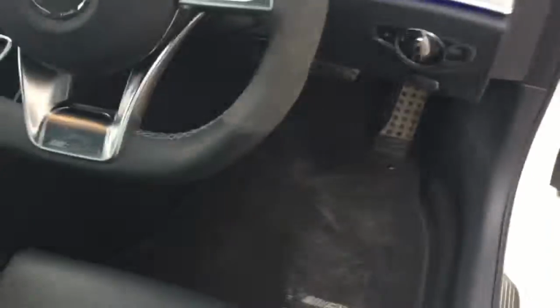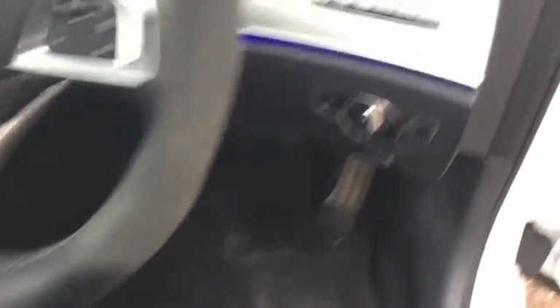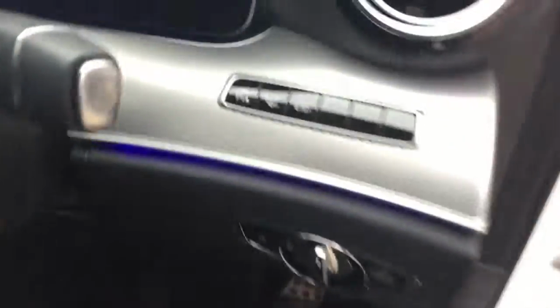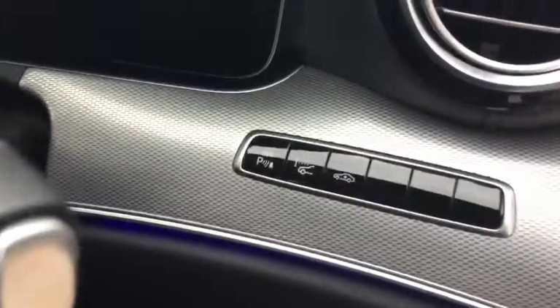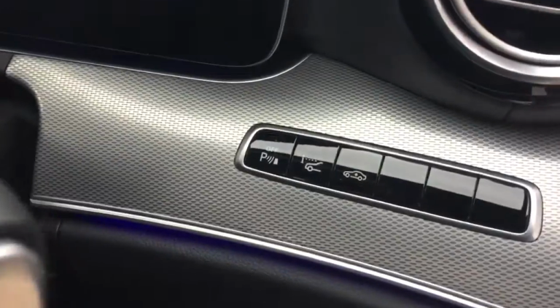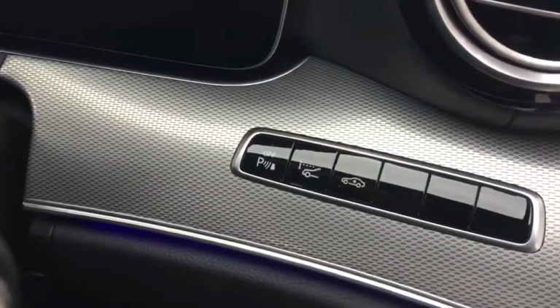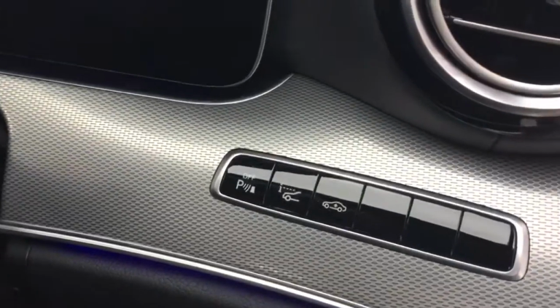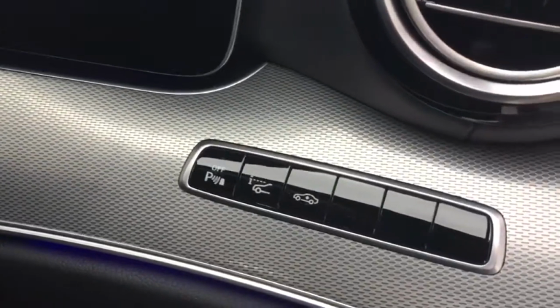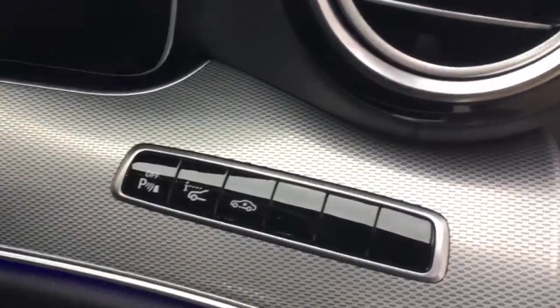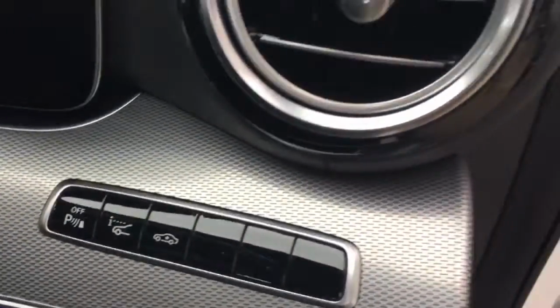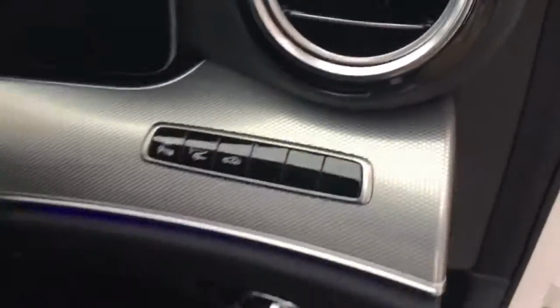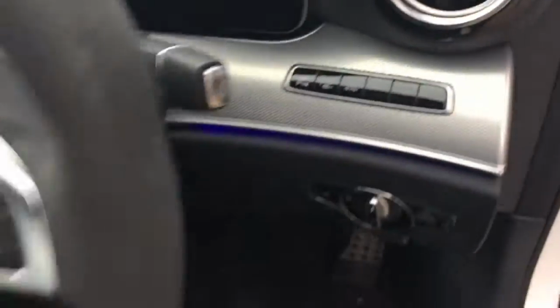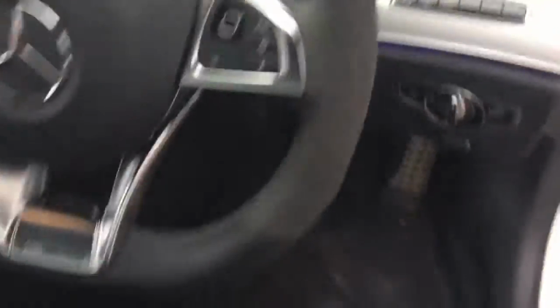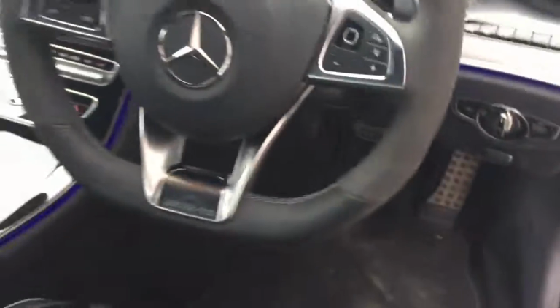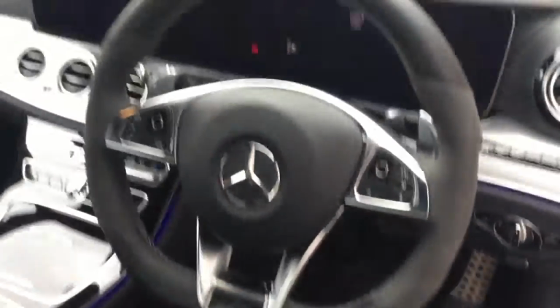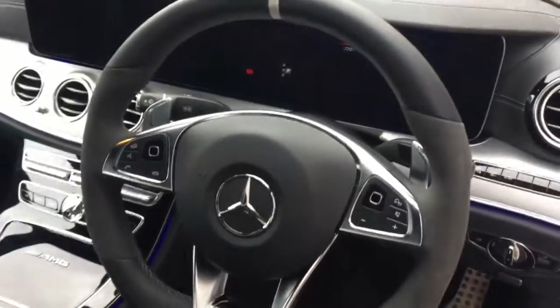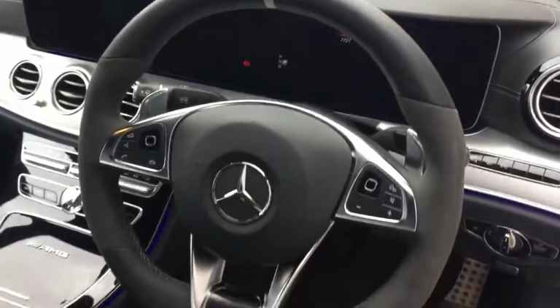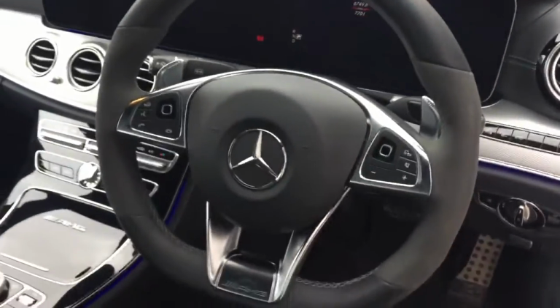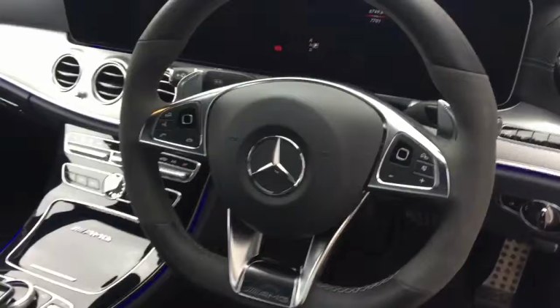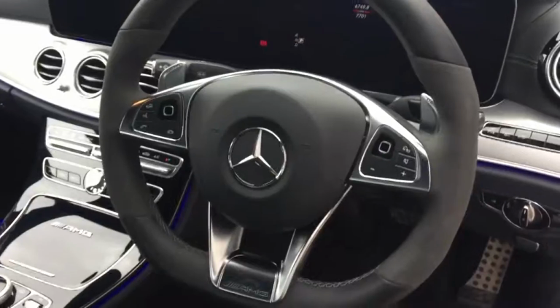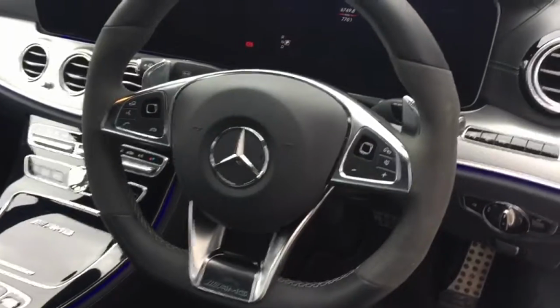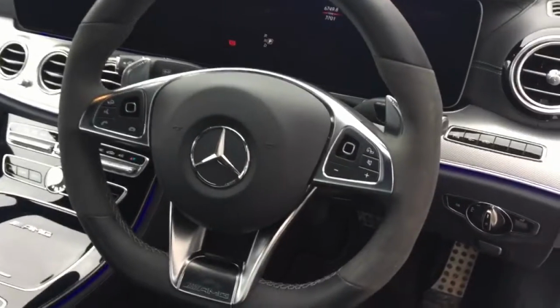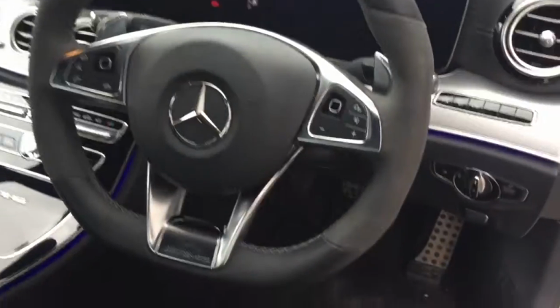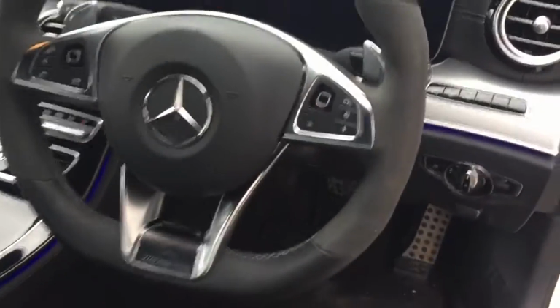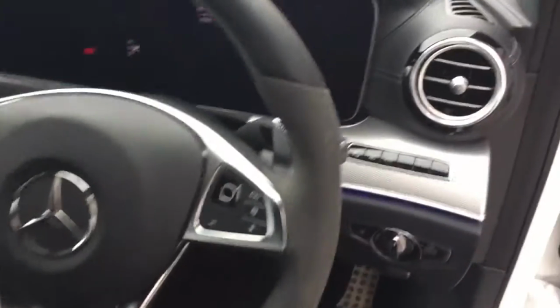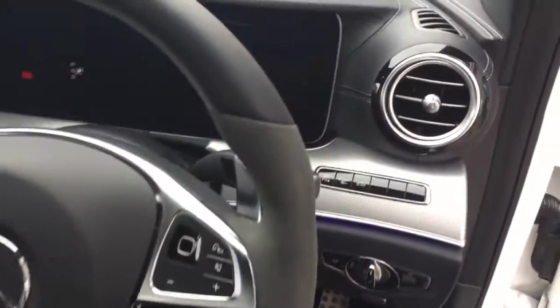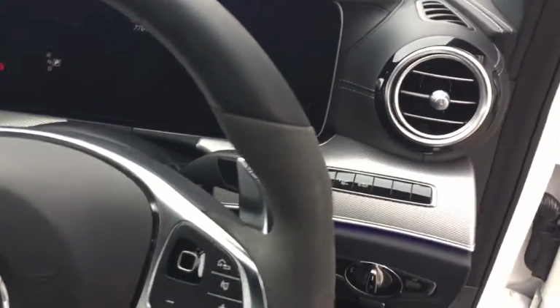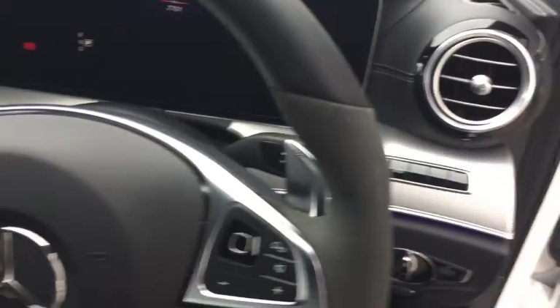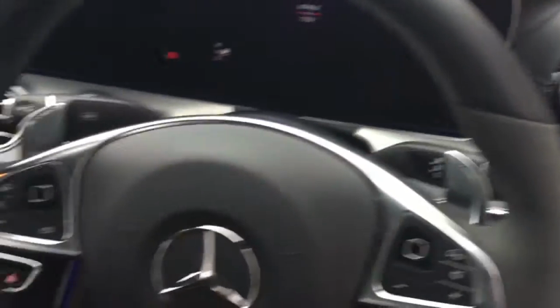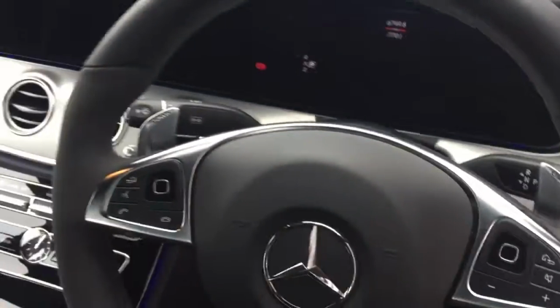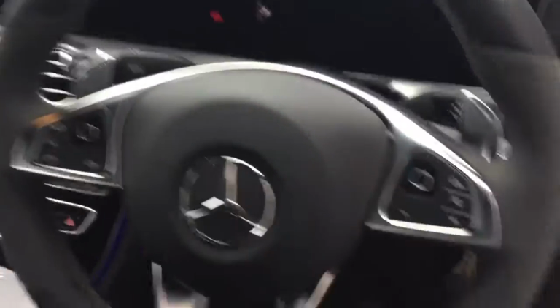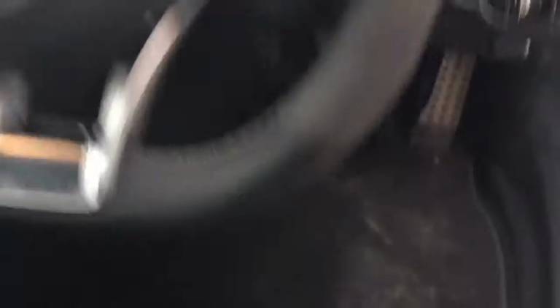Inside you've got the heads-up display, as you can see just there, as well as the air suspension. And the gearshift lever and Alcantara multifunction steering wheel with paddle shift just behind.